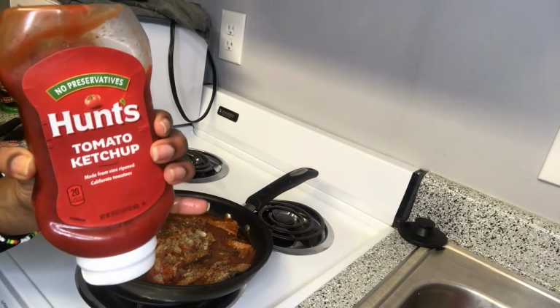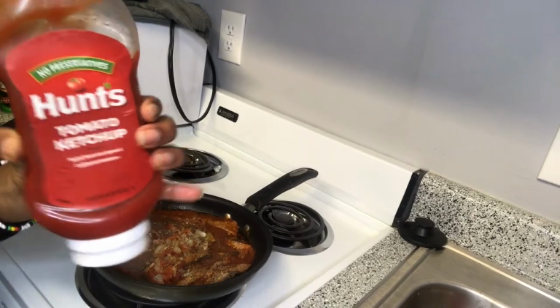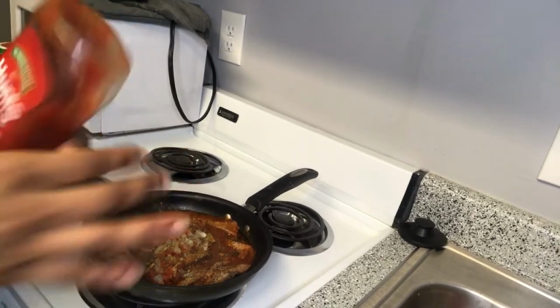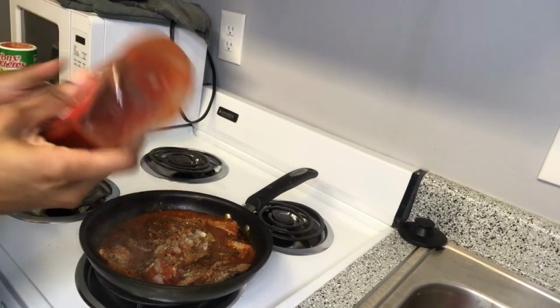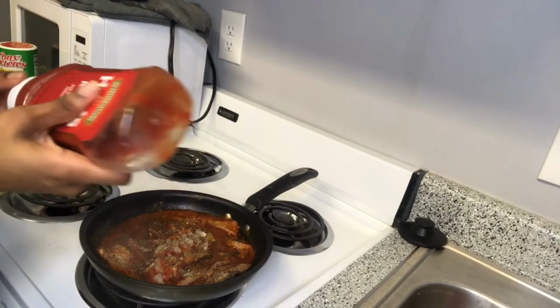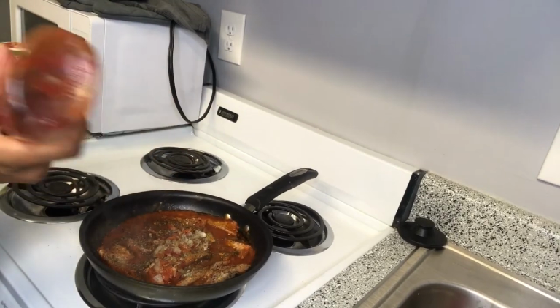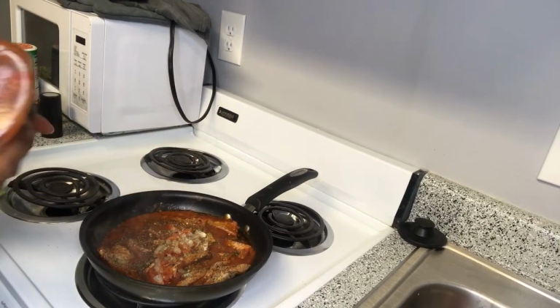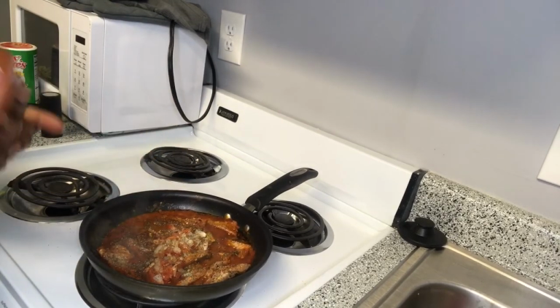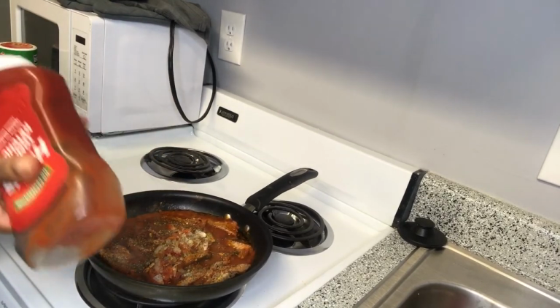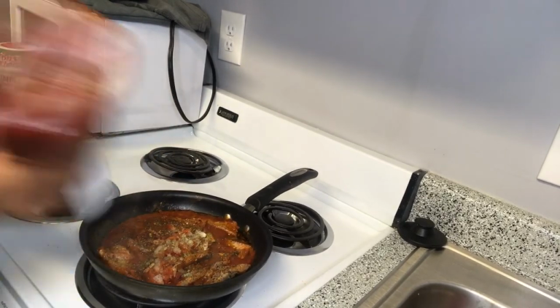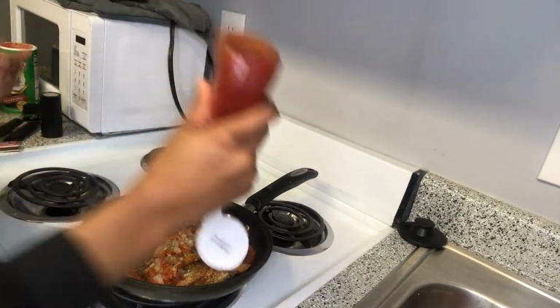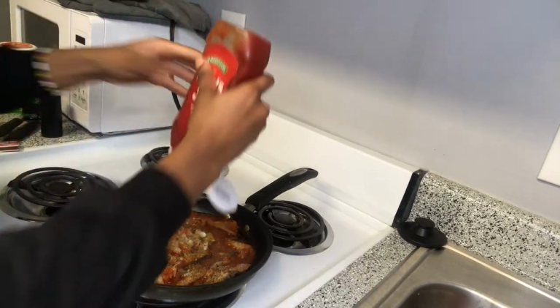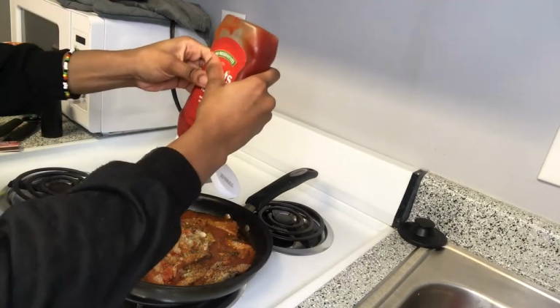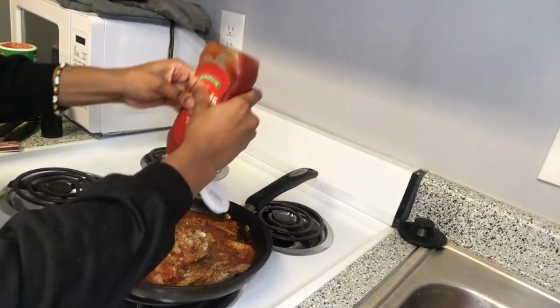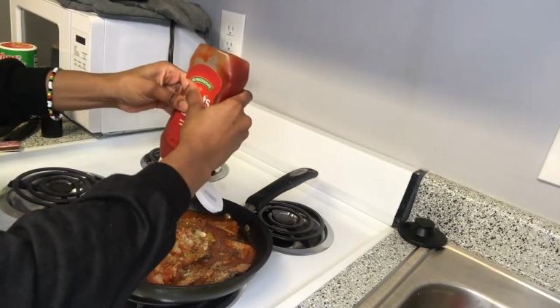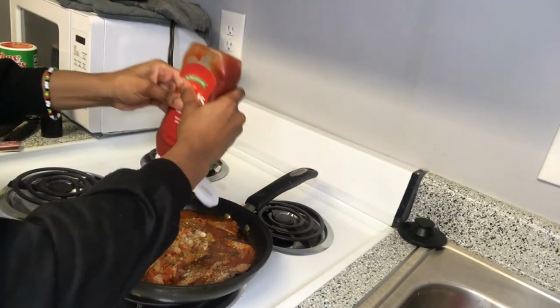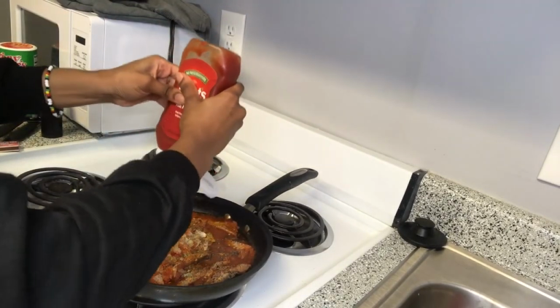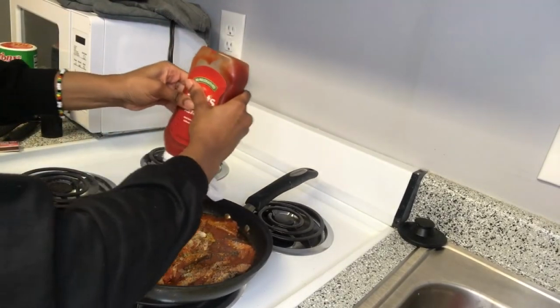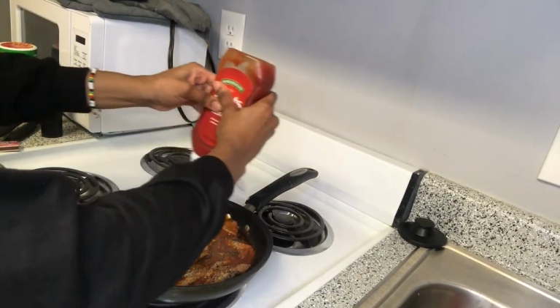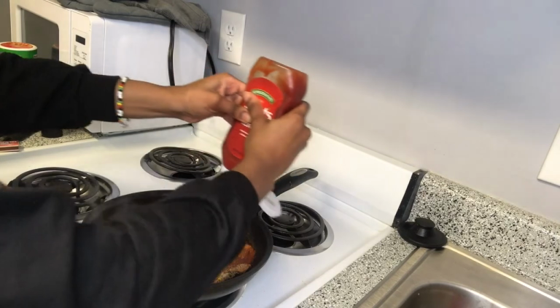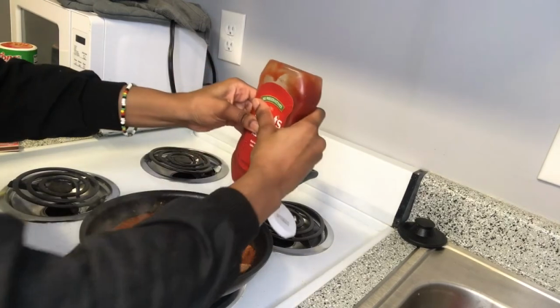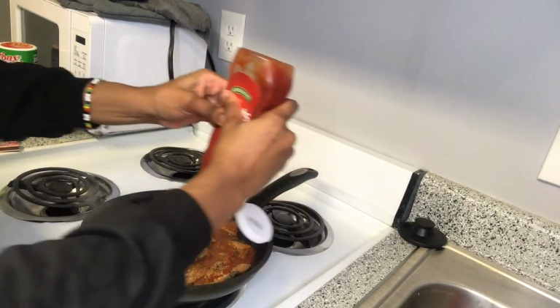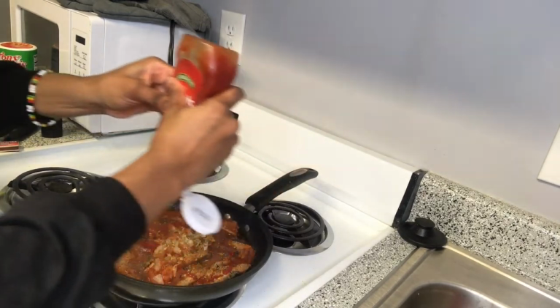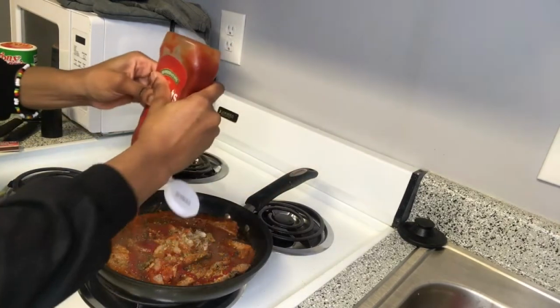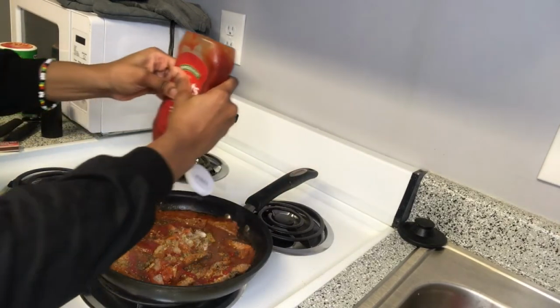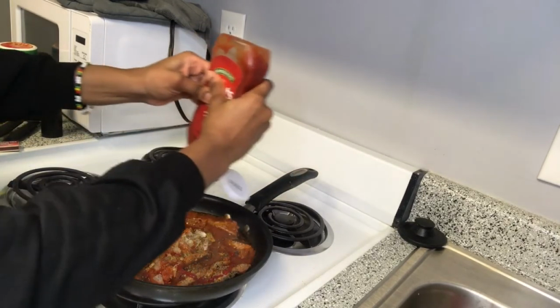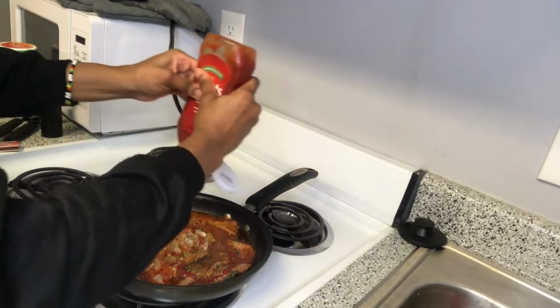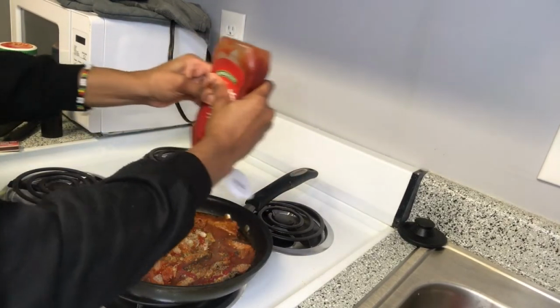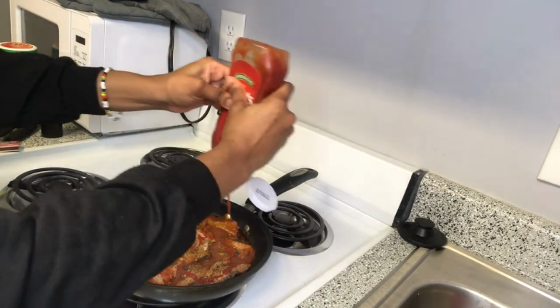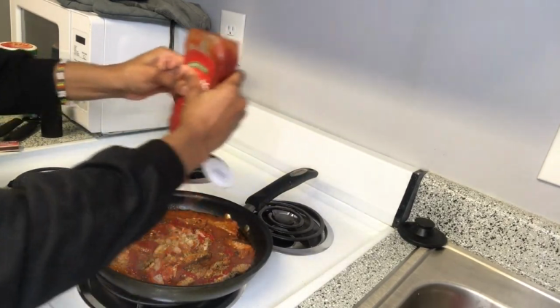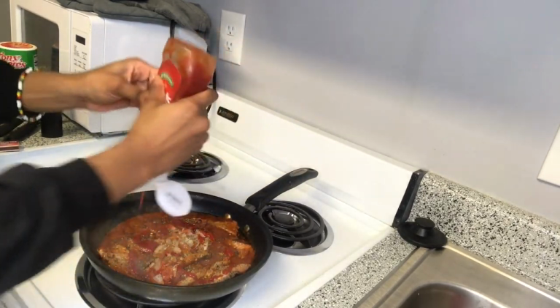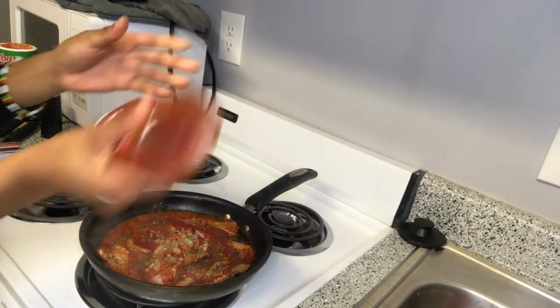Now I'm going to add some ketchup into the pot and just leave it to simmer down a little and get all good the way I like it.